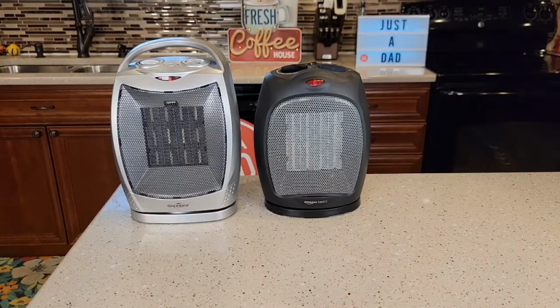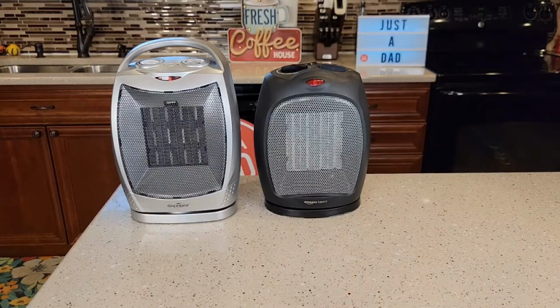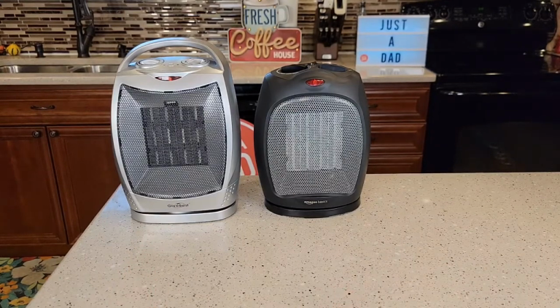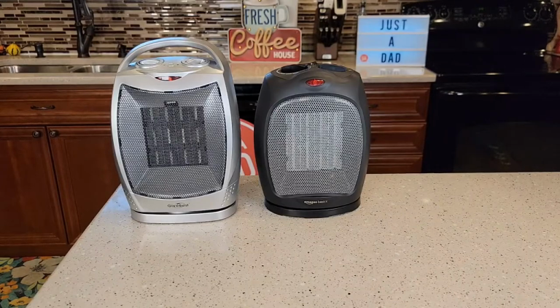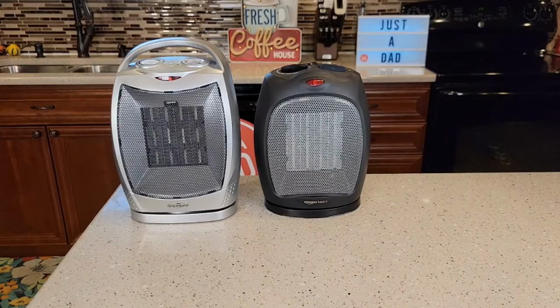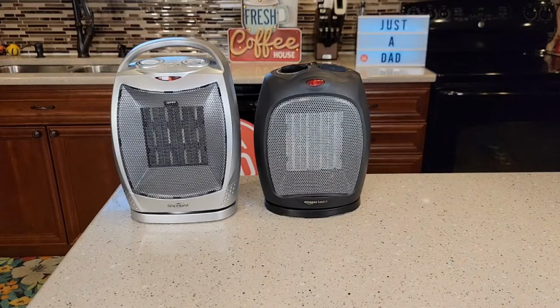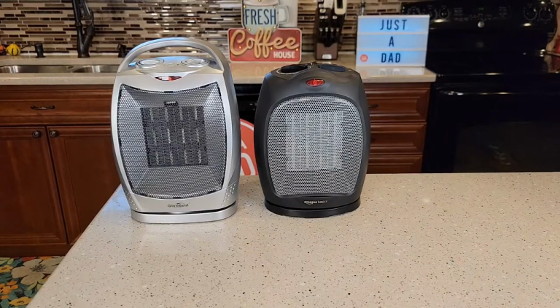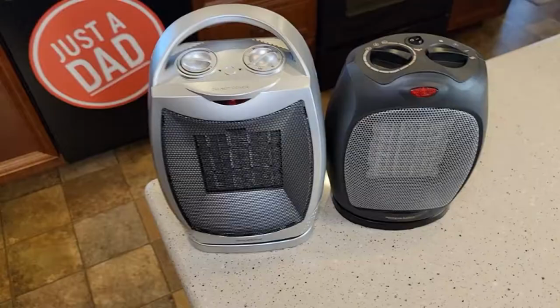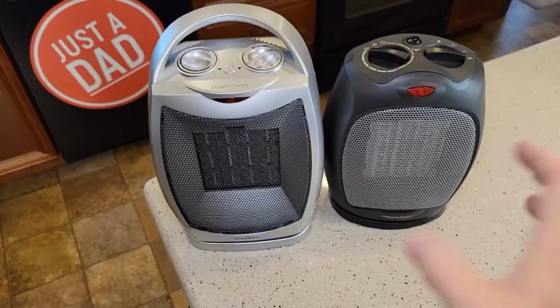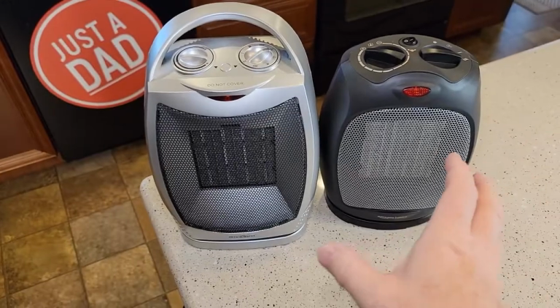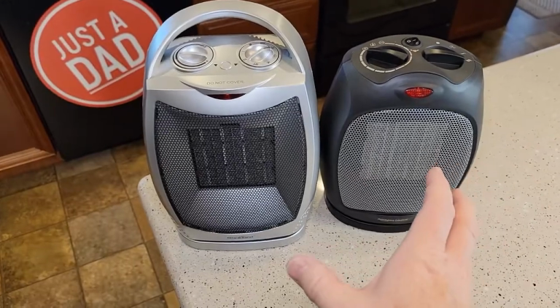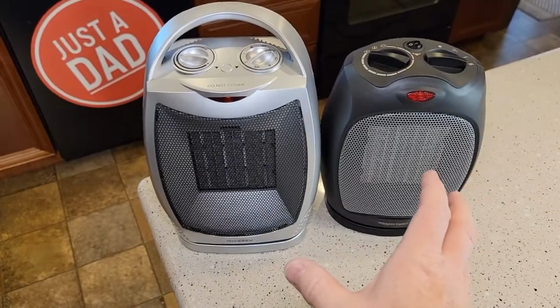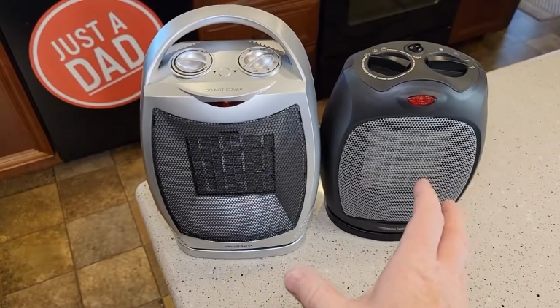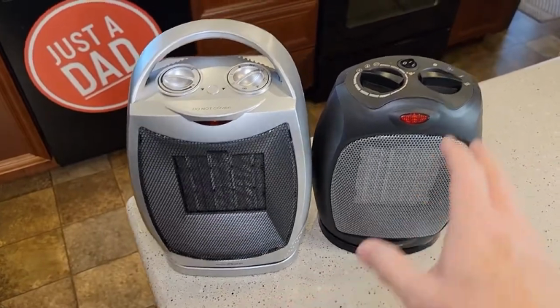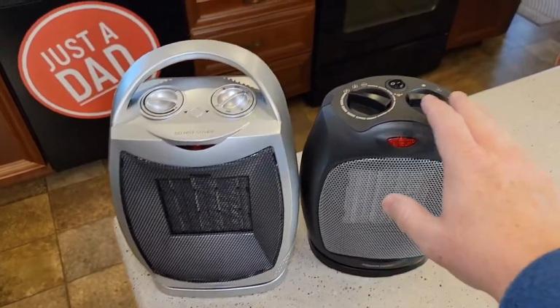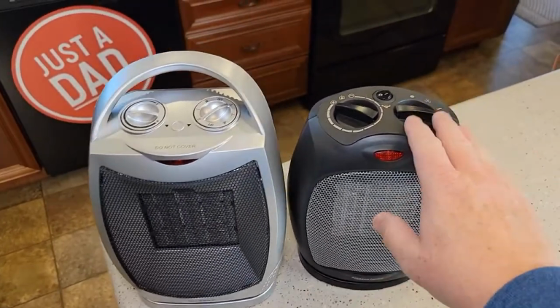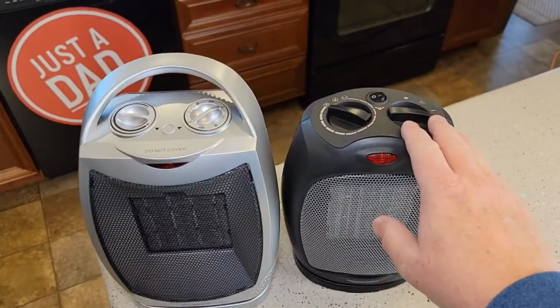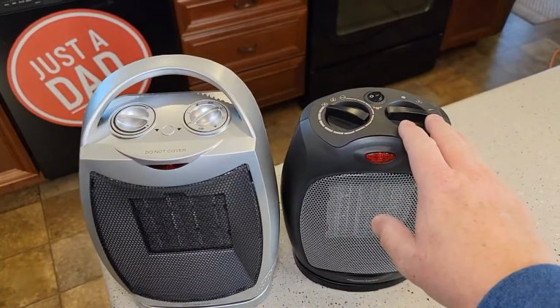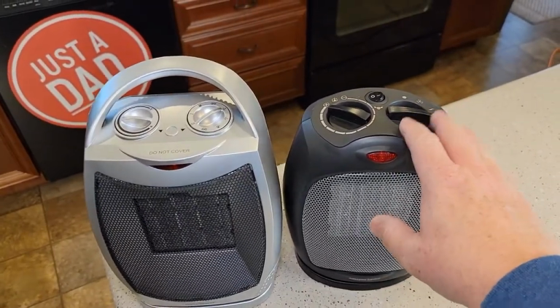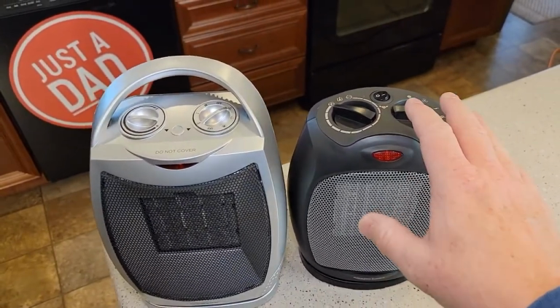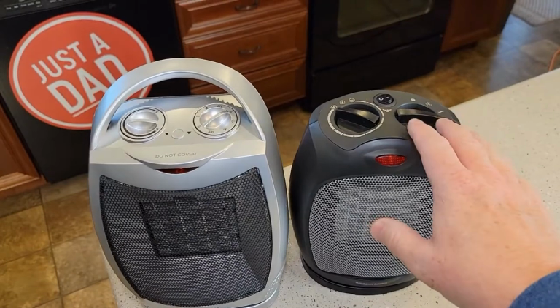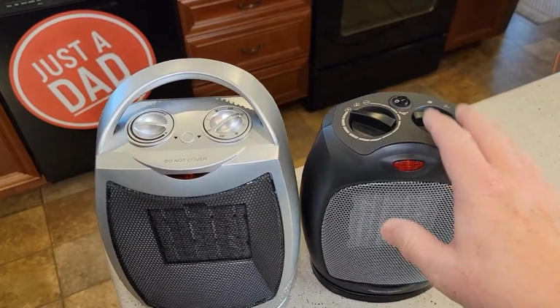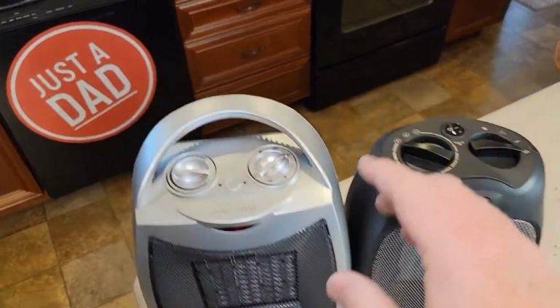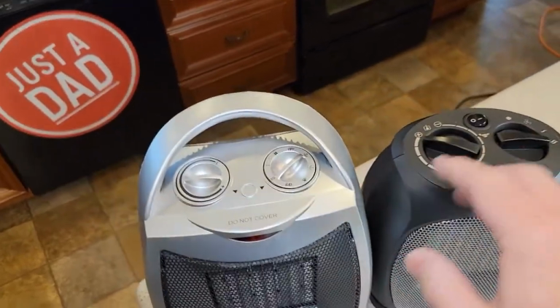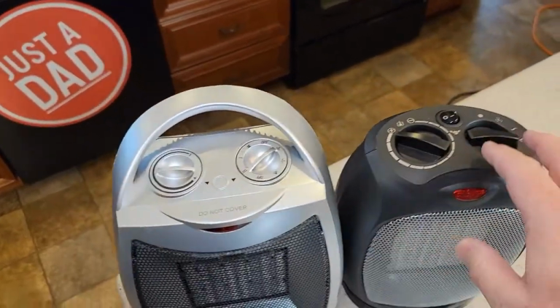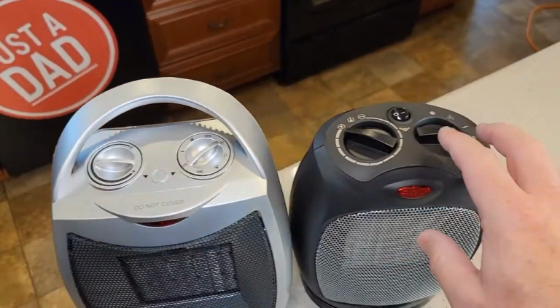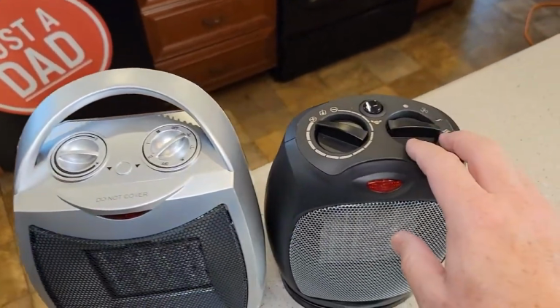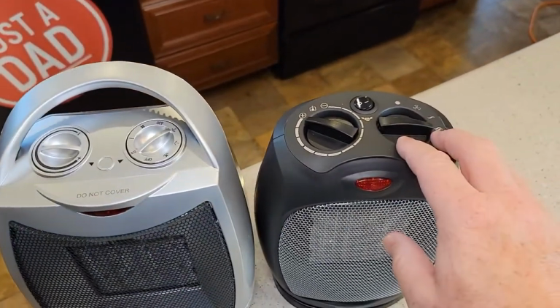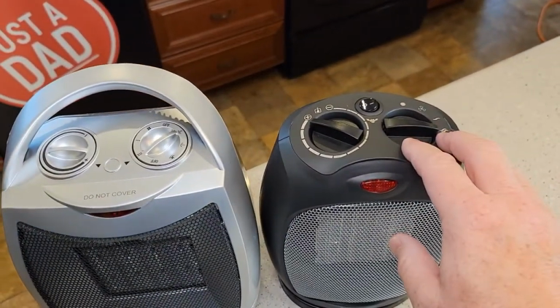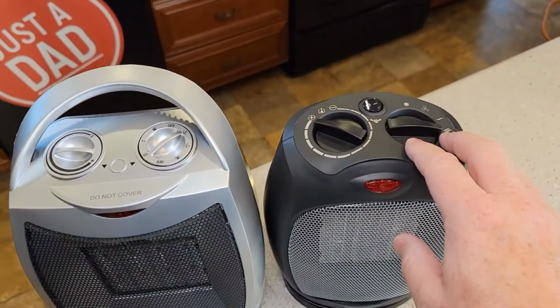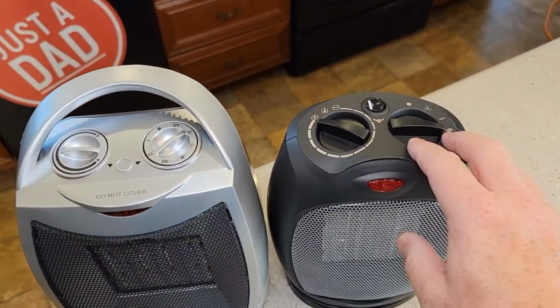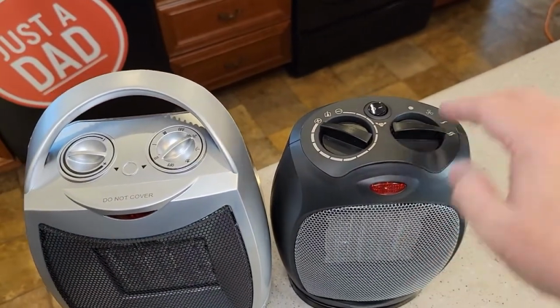Both of these are oscillating heaters and they're both putting out a lot of heat. I do feel like the Amazon Basics is quieter, and I do like the control panel on the Amazon Basics.